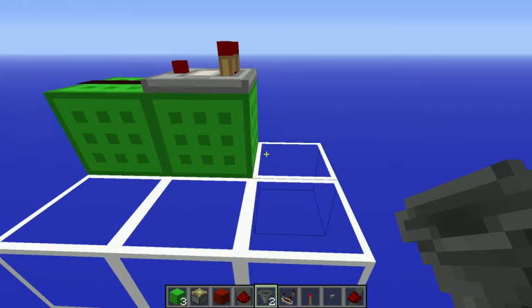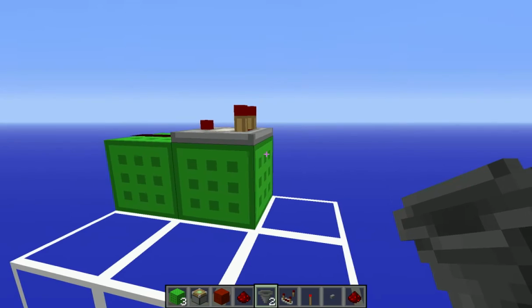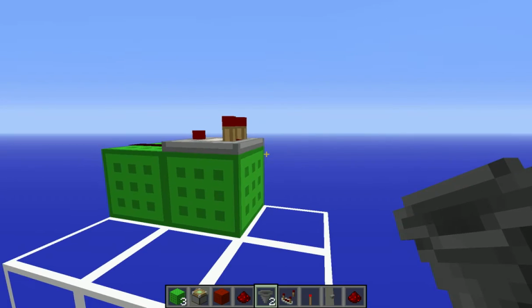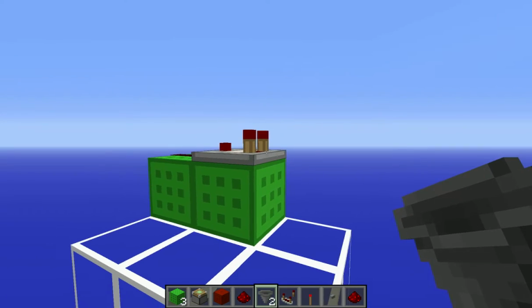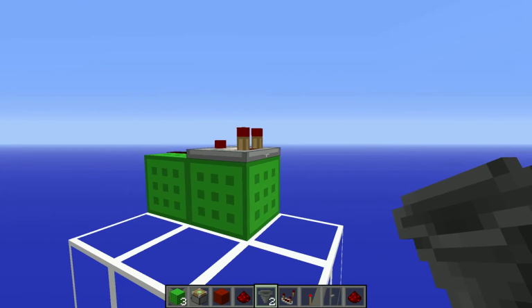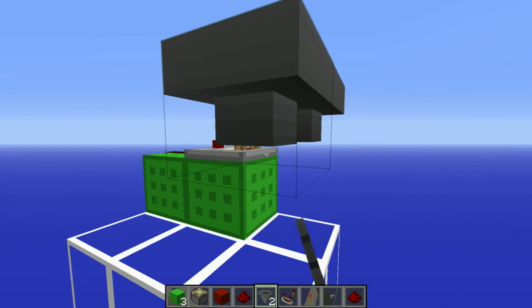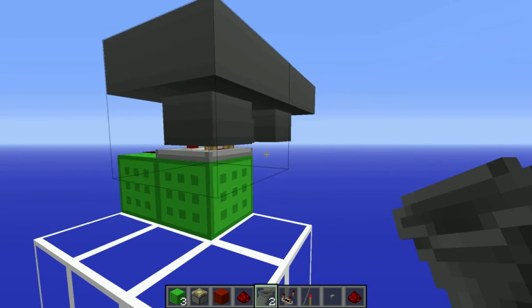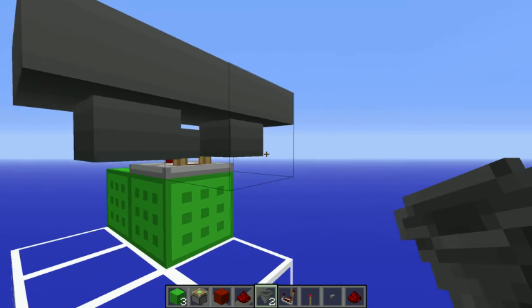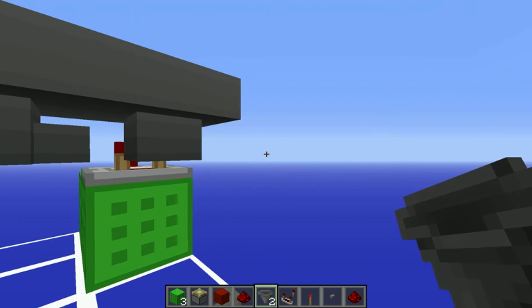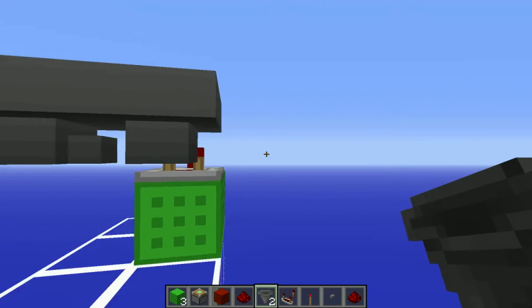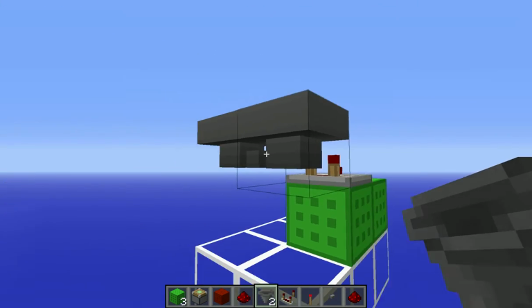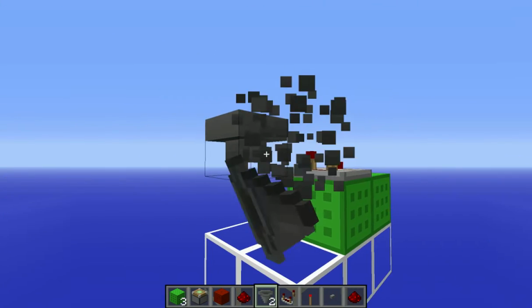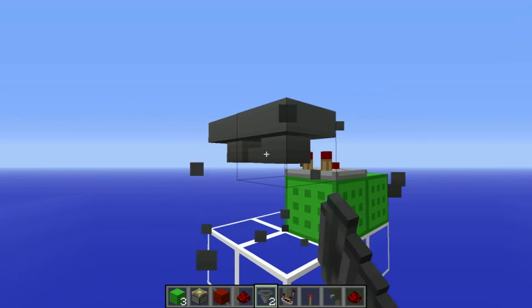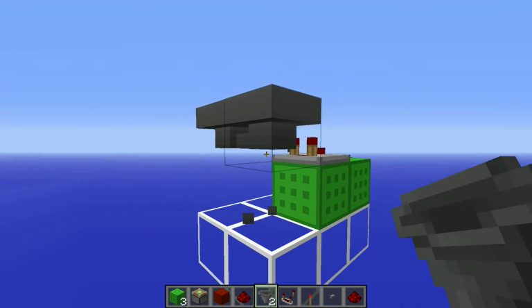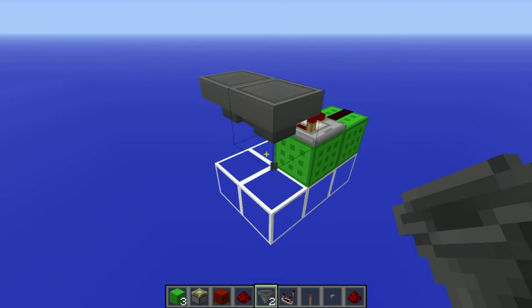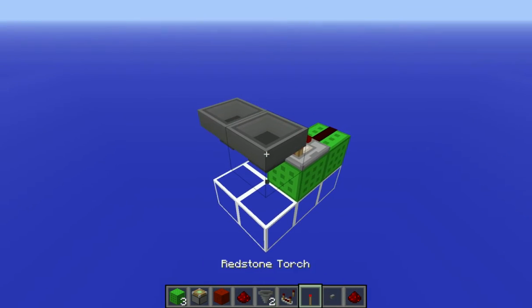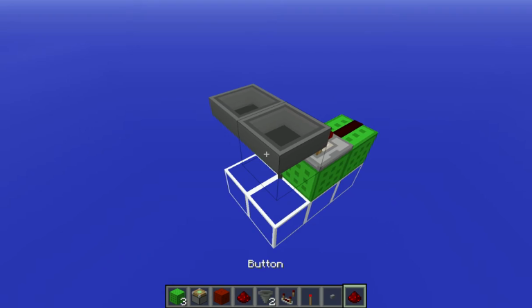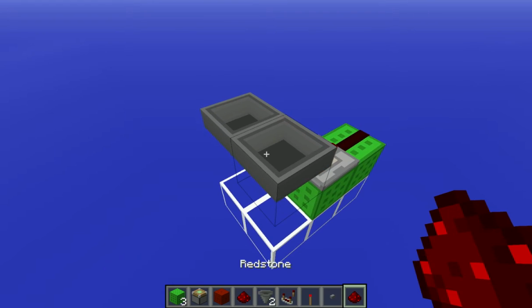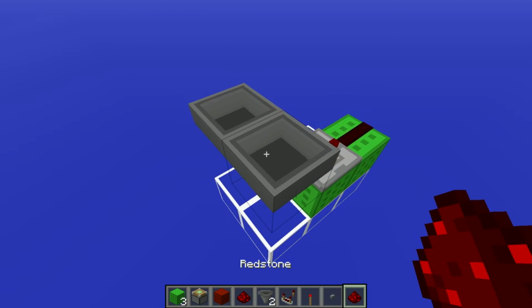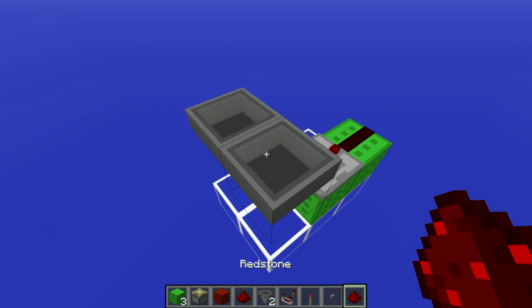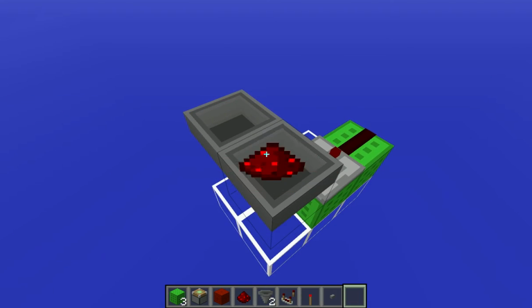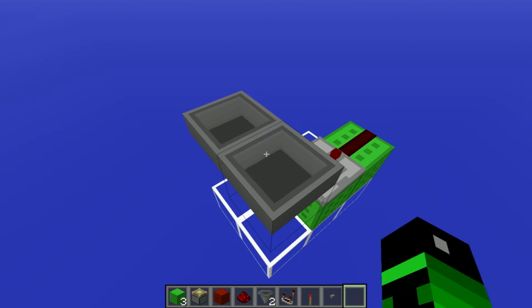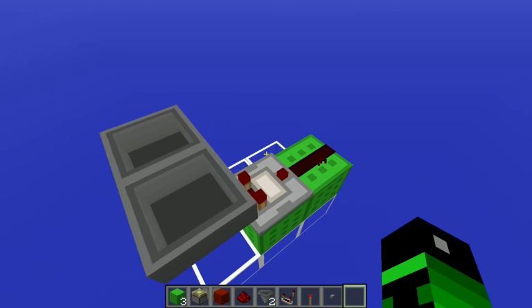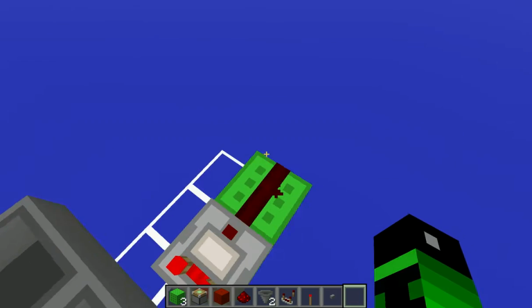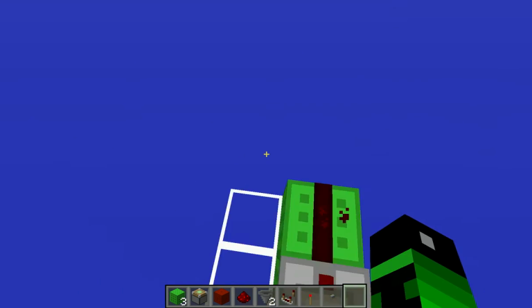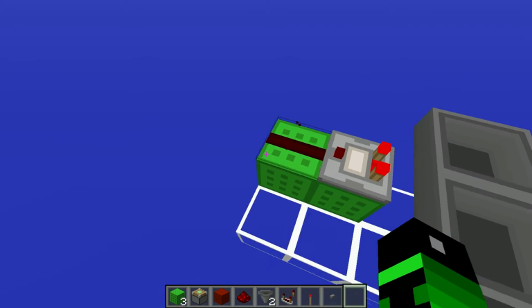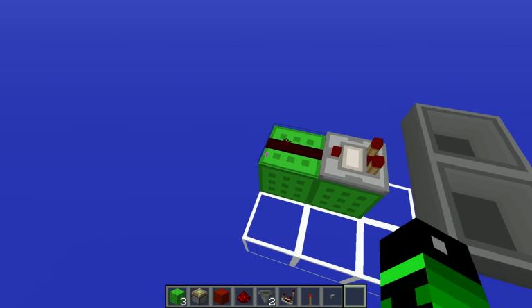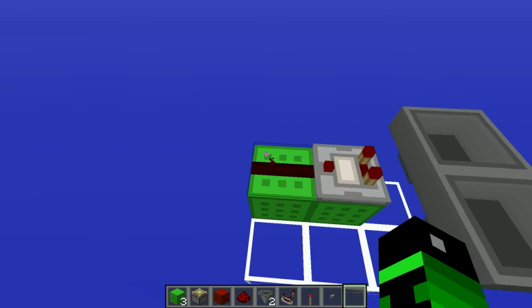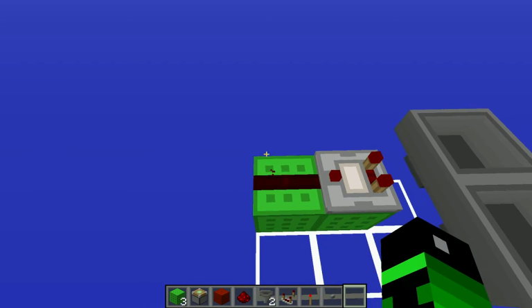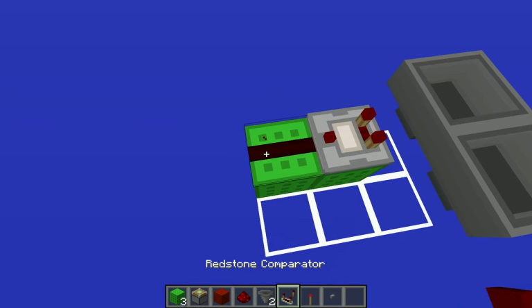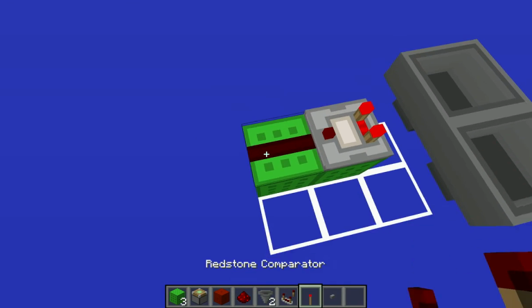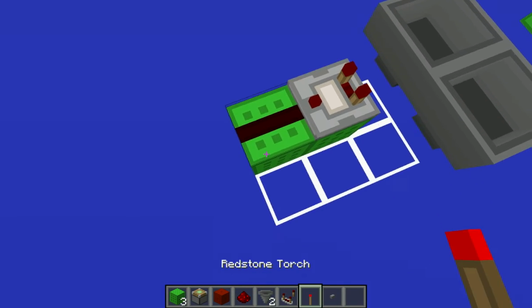Now what you're gonna do is make a hopper clock. You're going to throw in your item of choice. Now it should blink — it's very faded though.